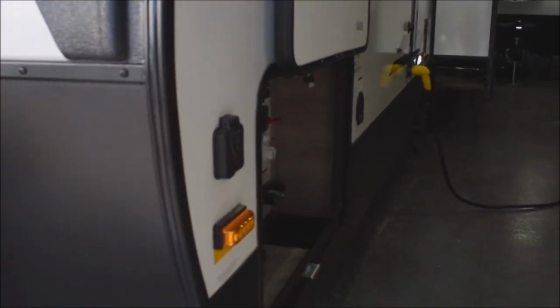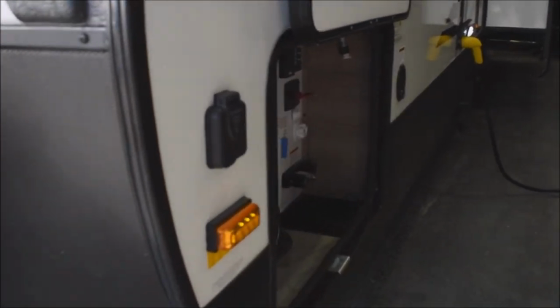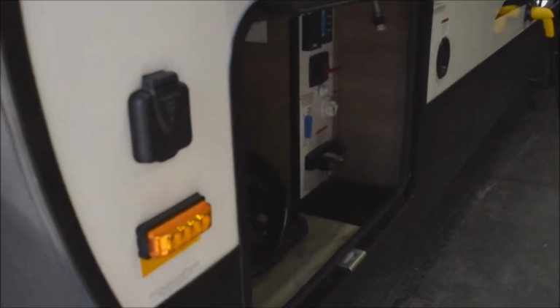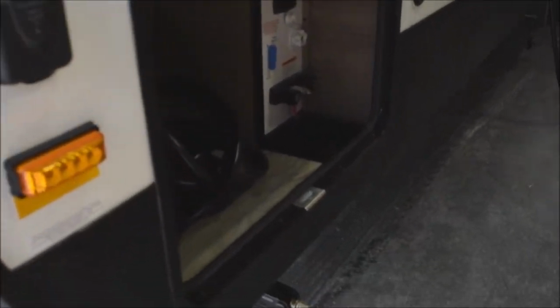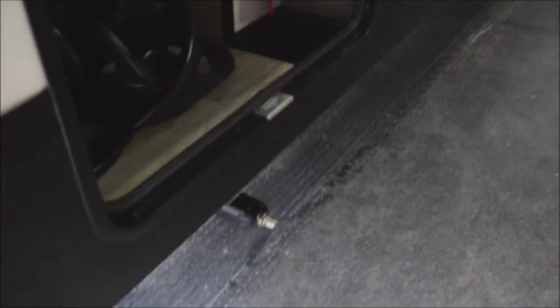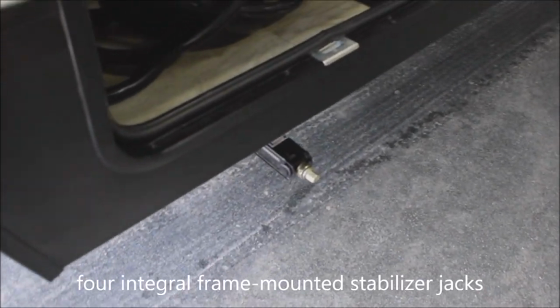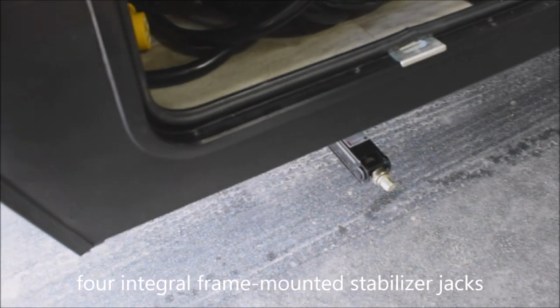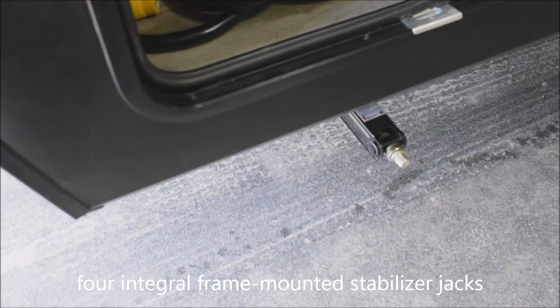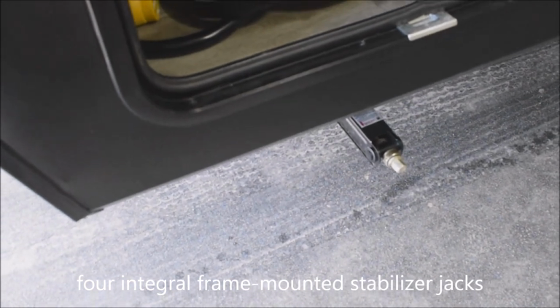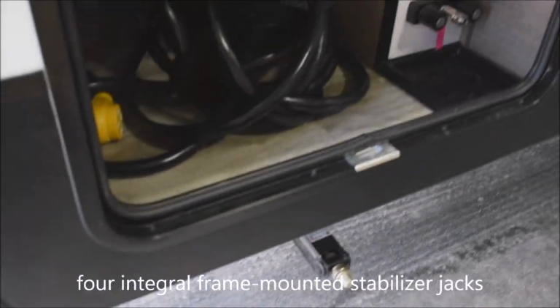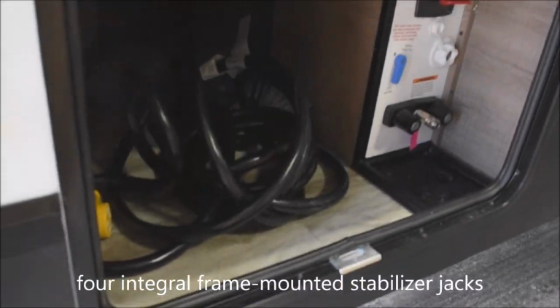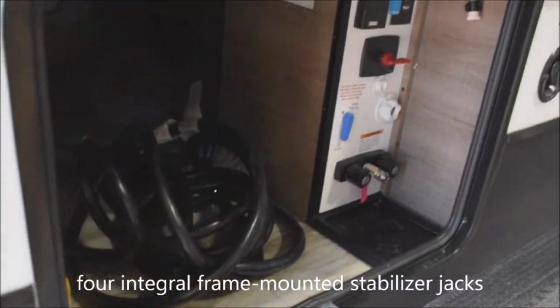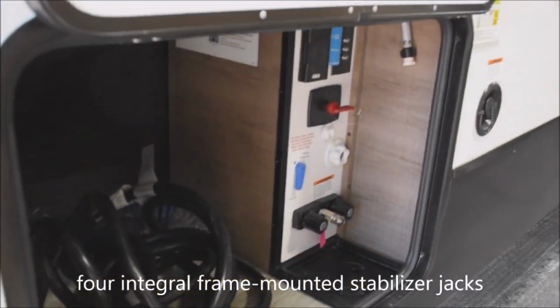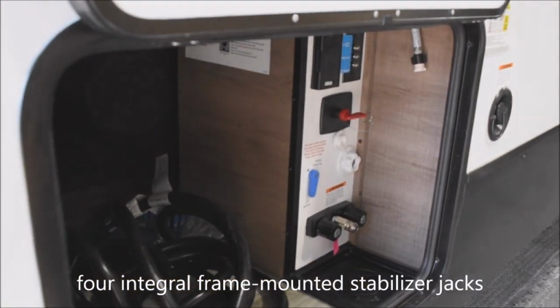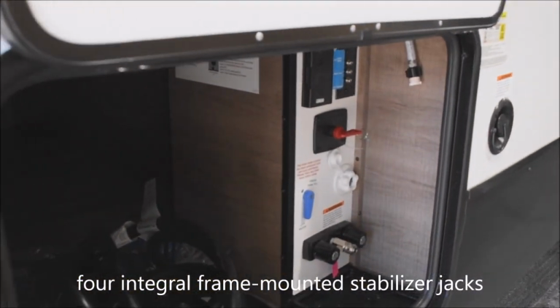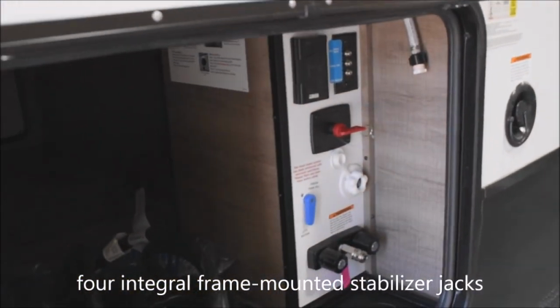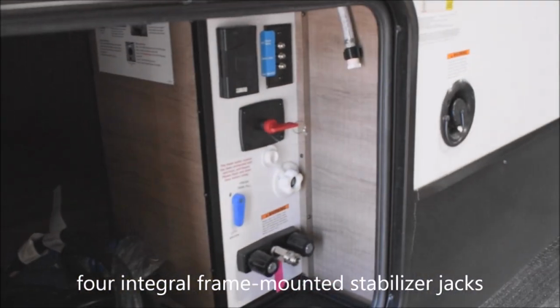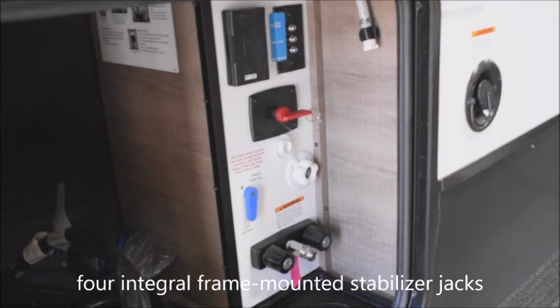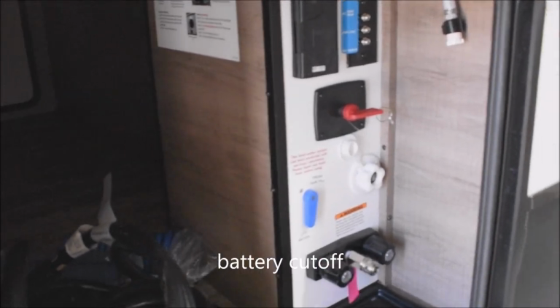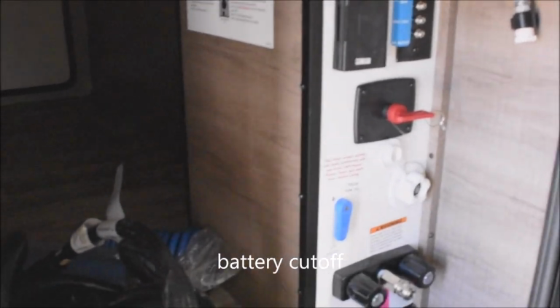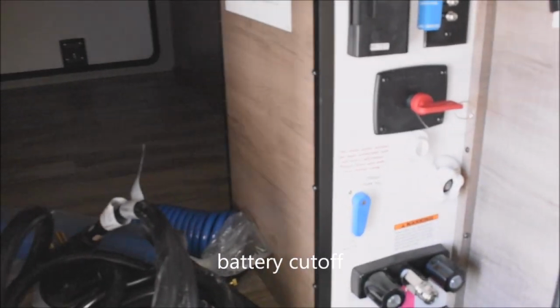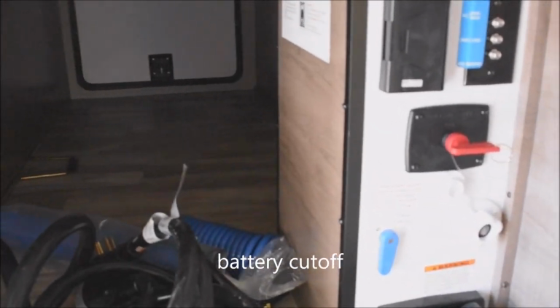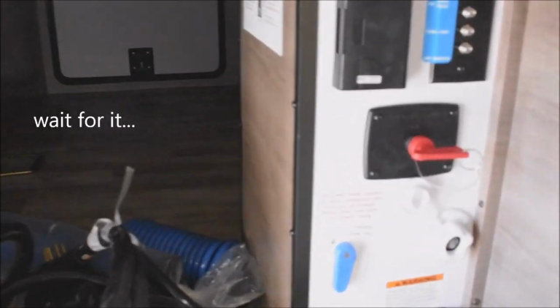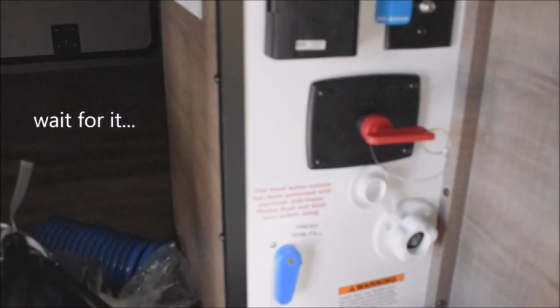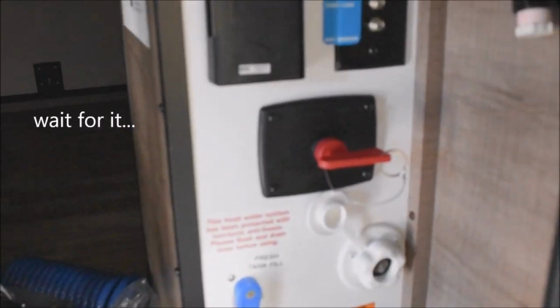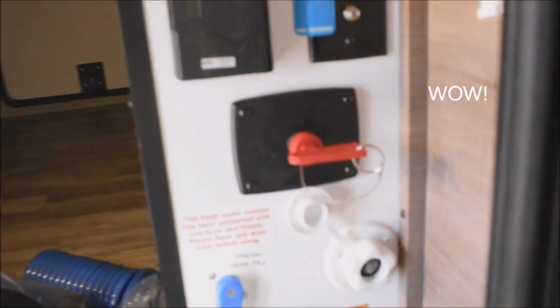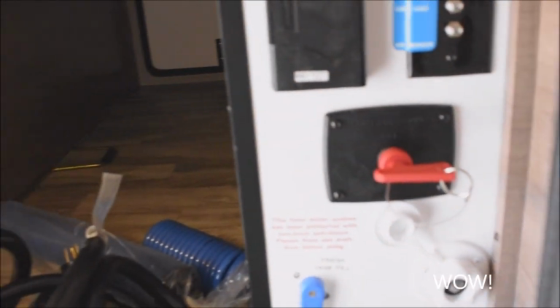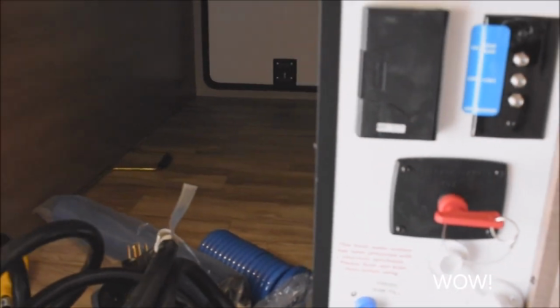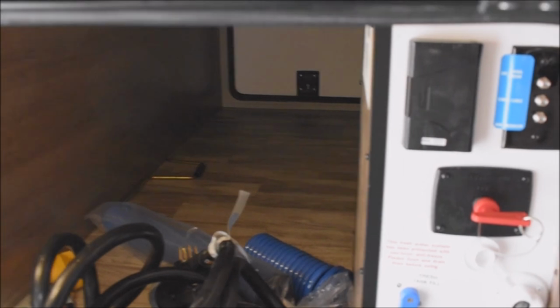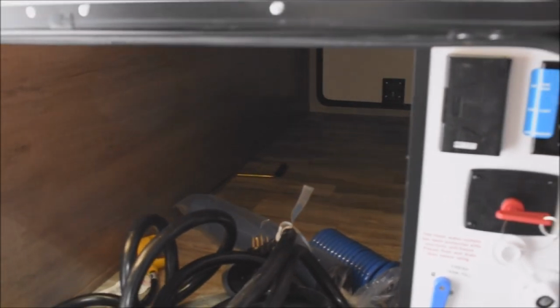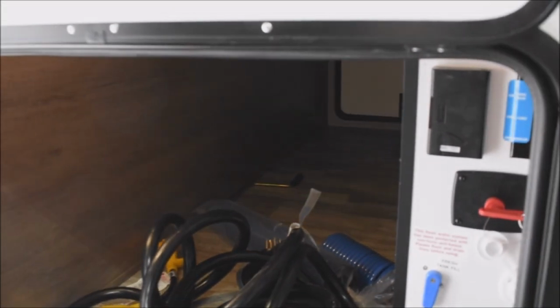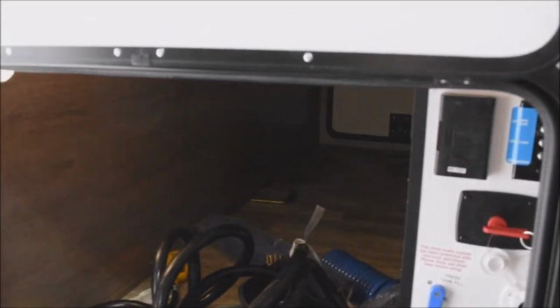There's a solar charge connection right through there. You do have stabilizer jacks, one to each corner — integral frame-mounted stabilizer jacks. Battery cutoff switch here, and as we pass by, this is a motion-activated light — comes on all by itself.